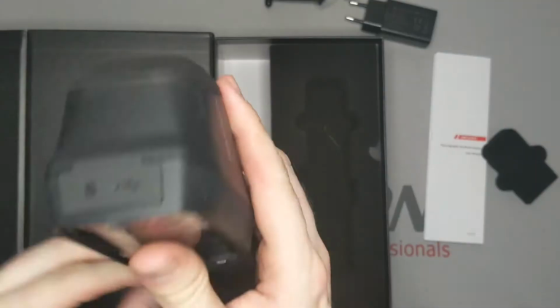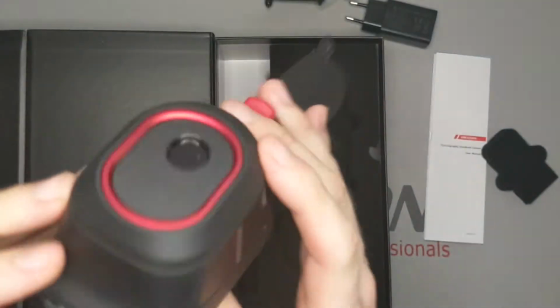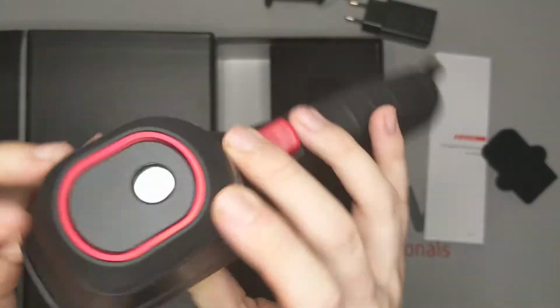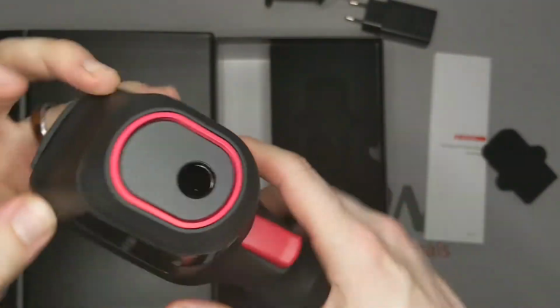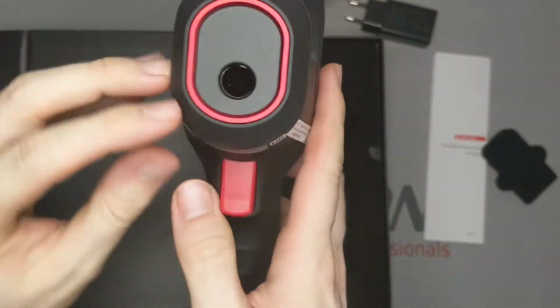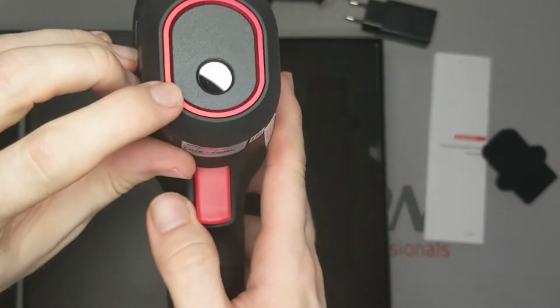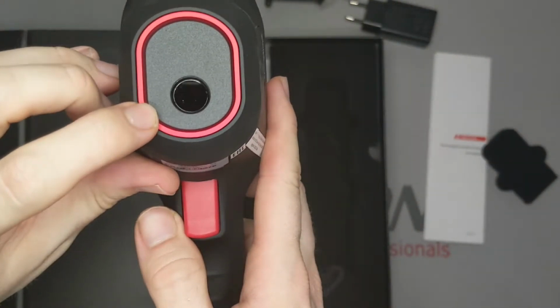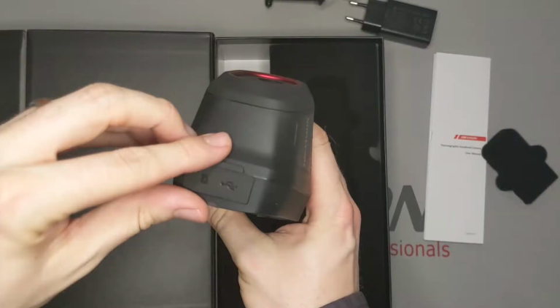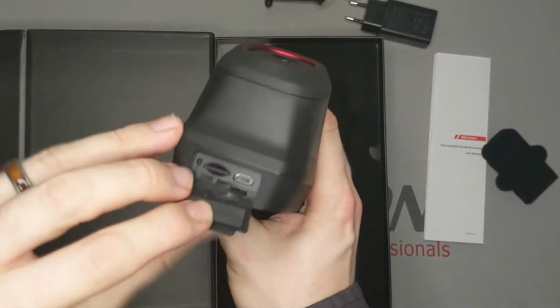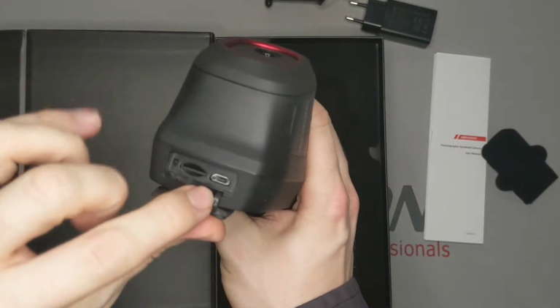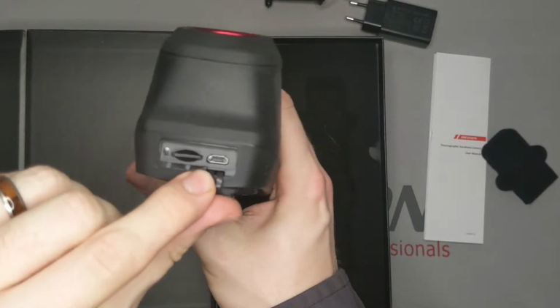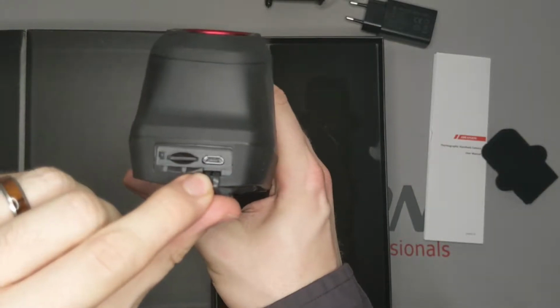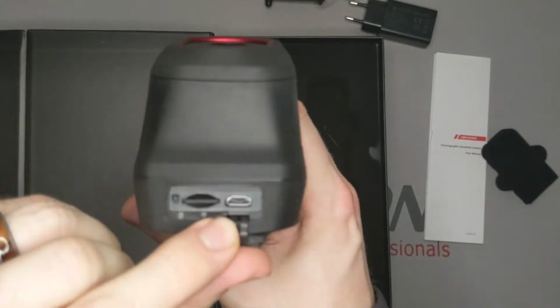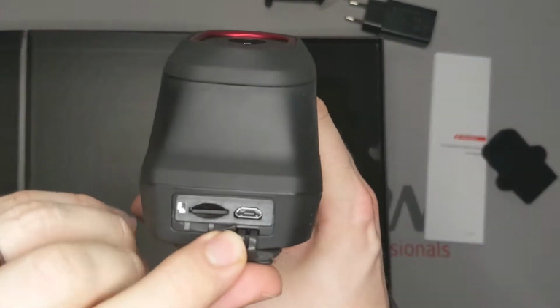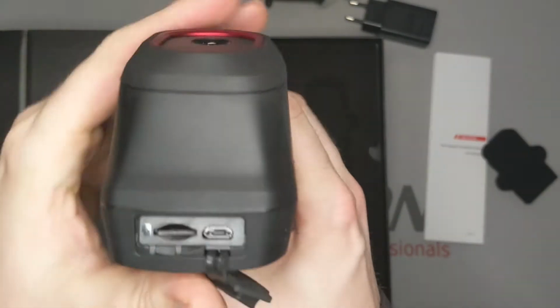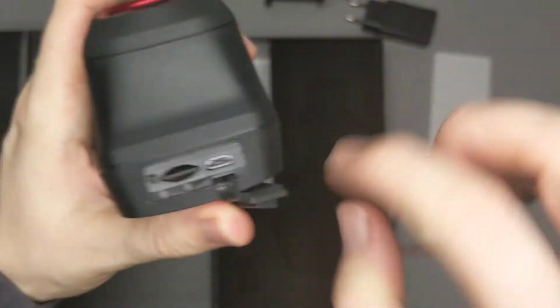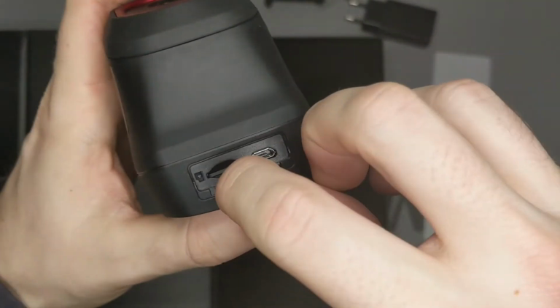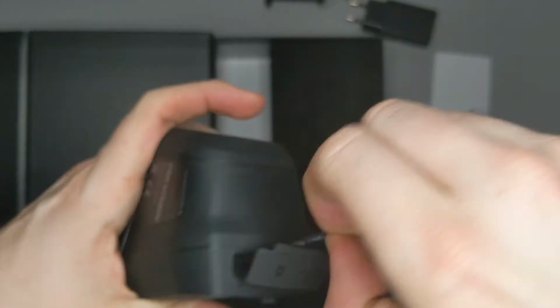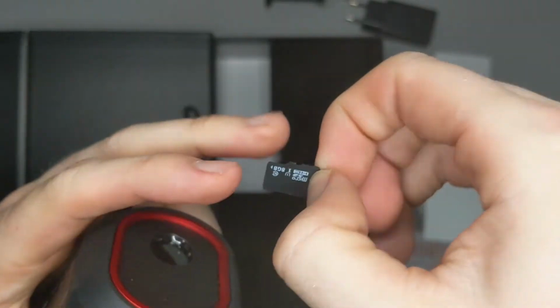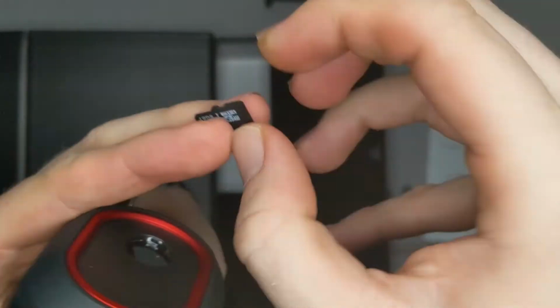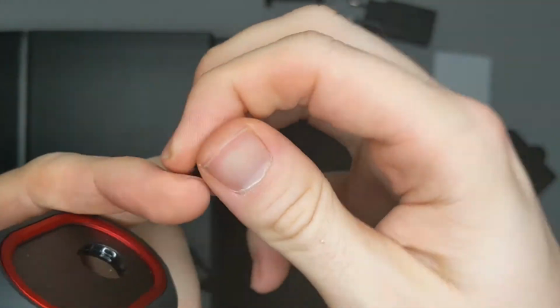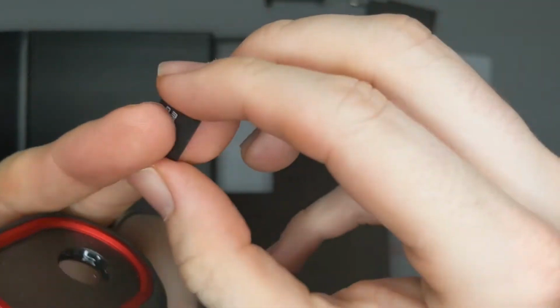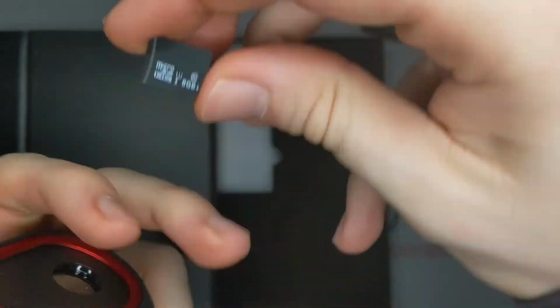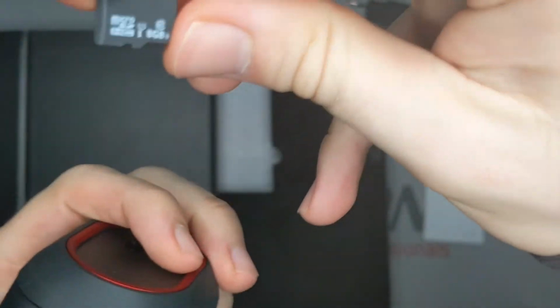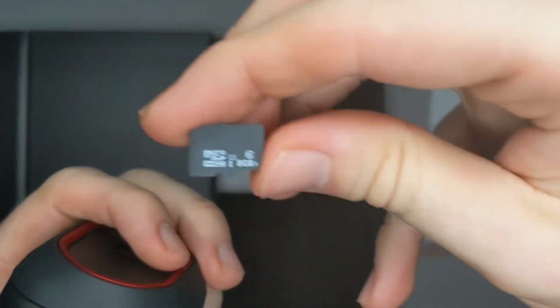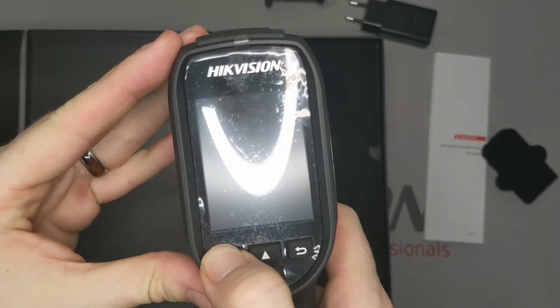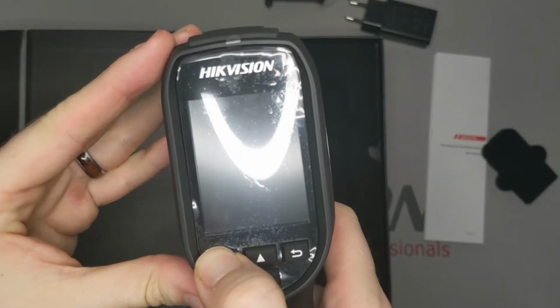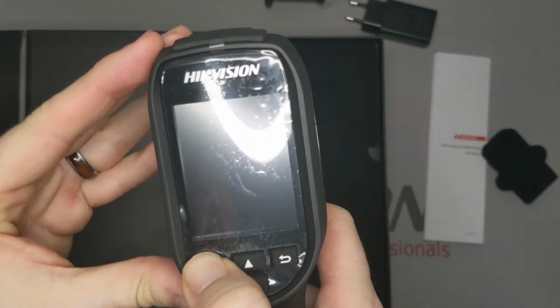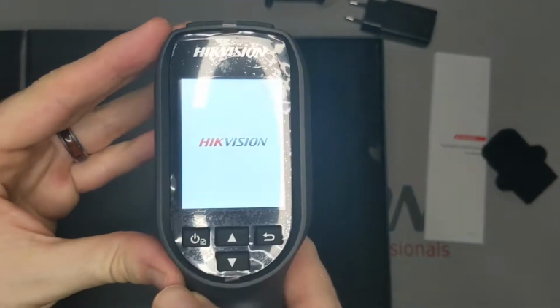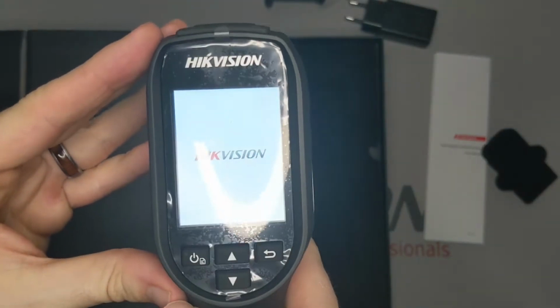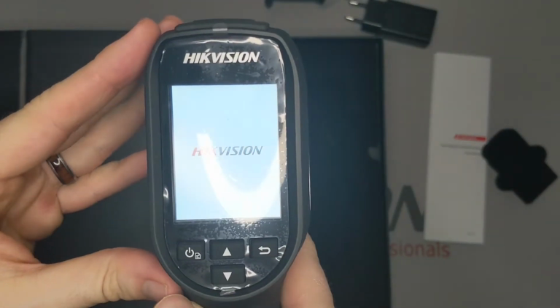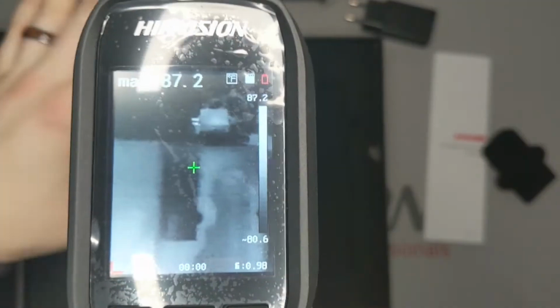One difference from the premium version of this product is this only has a thermal image — there is no optical image. It is powered by a micro-USB, and it comes with an 8GB micro-SD card. It is expandable up to 128GB.